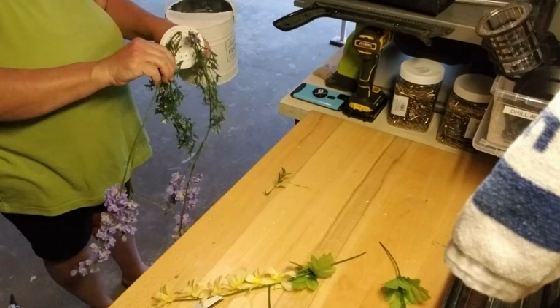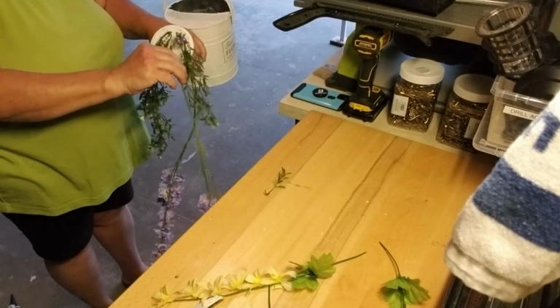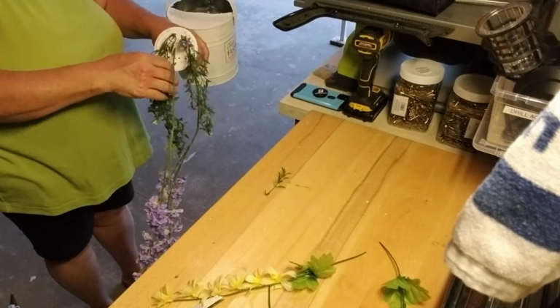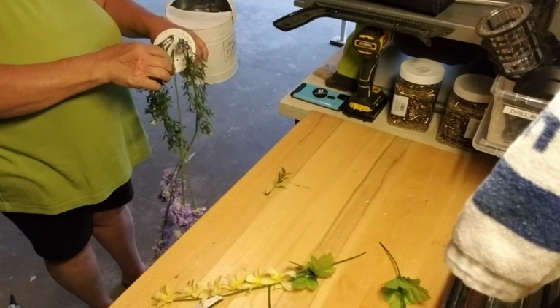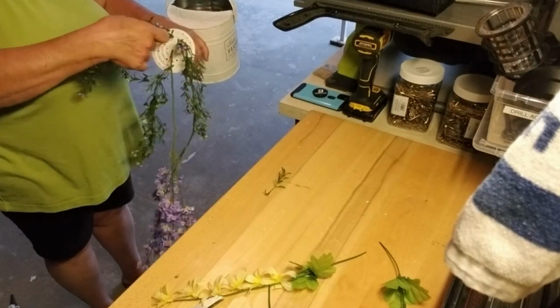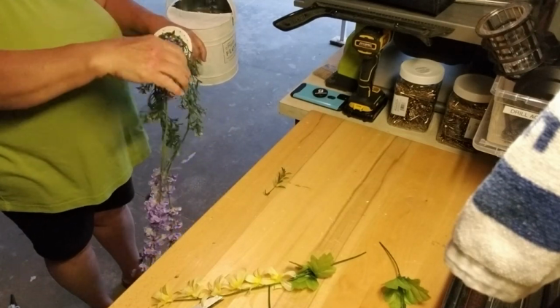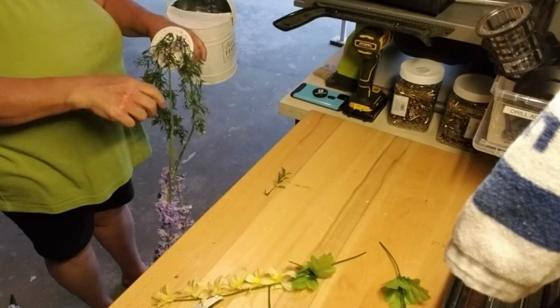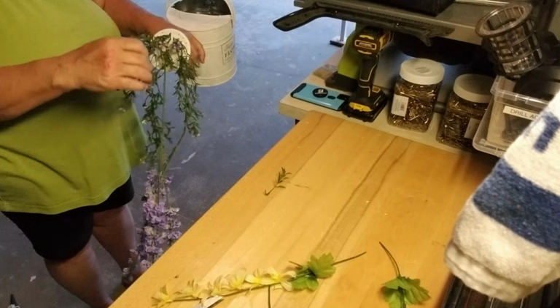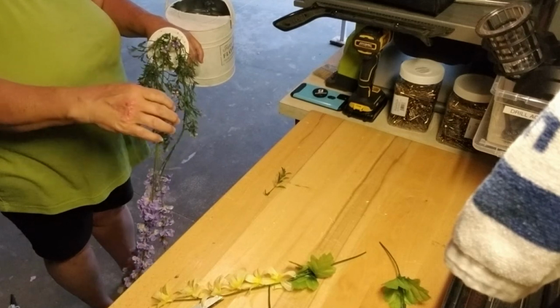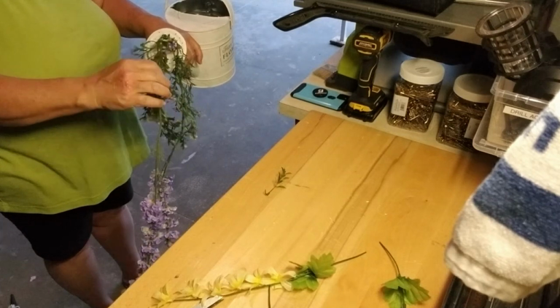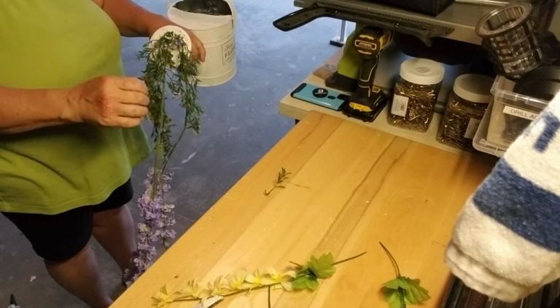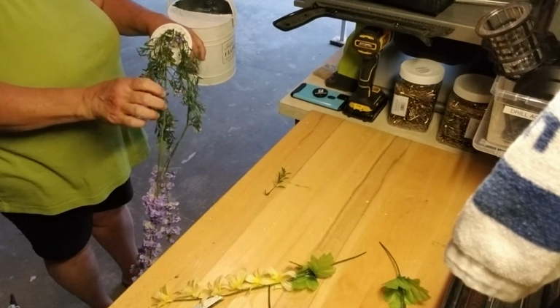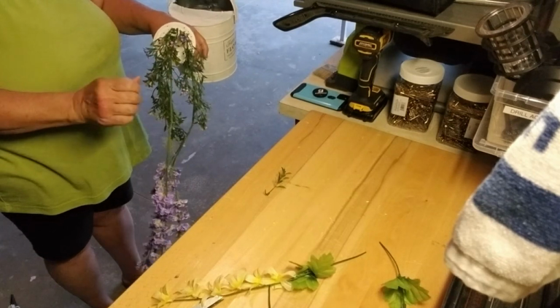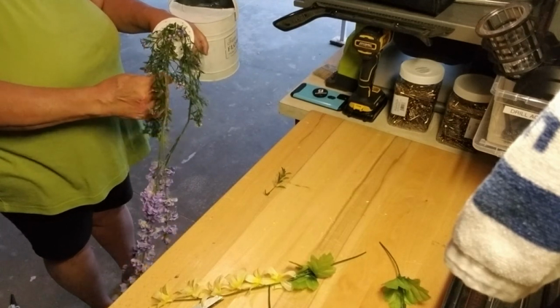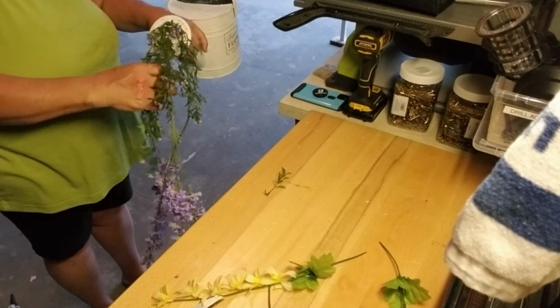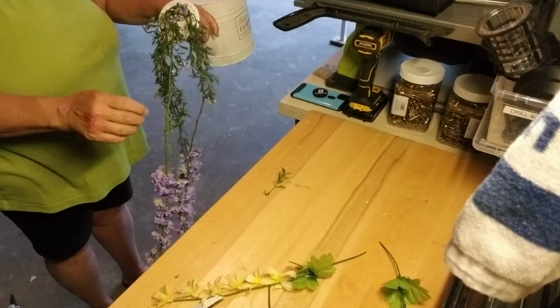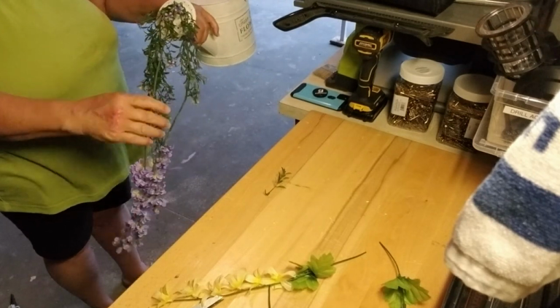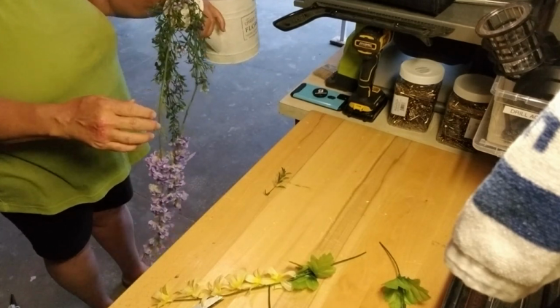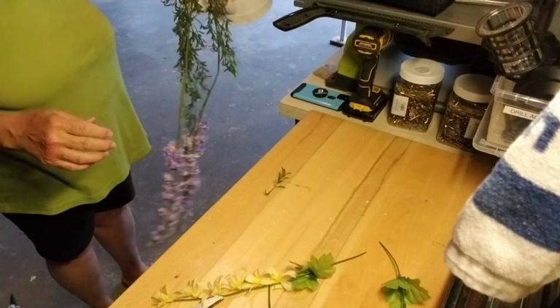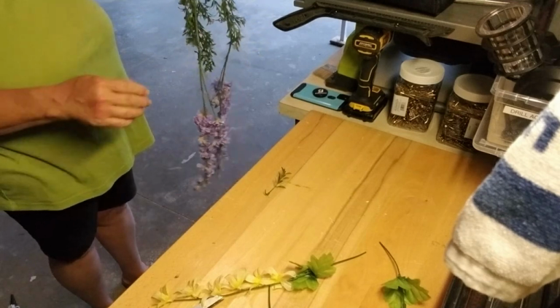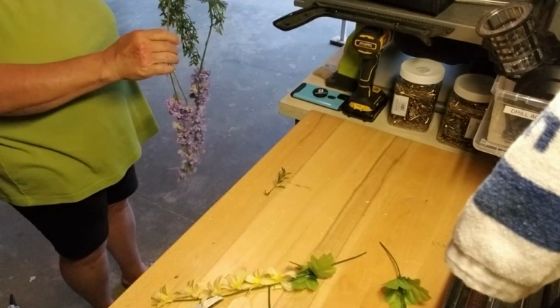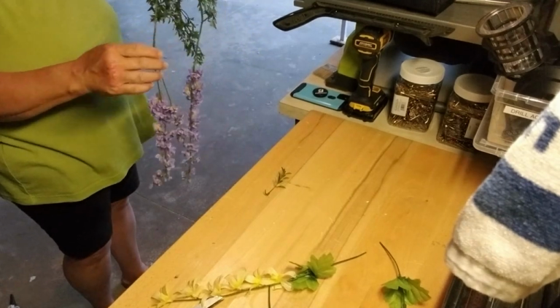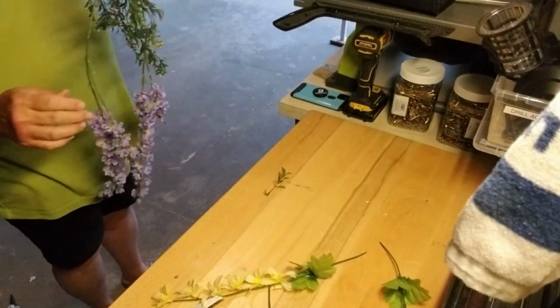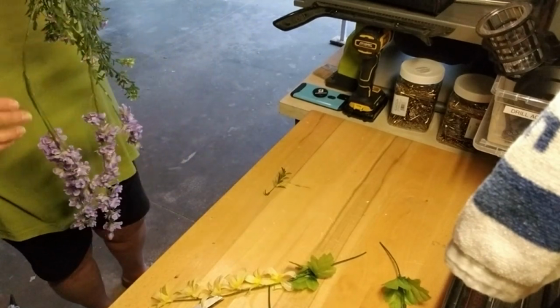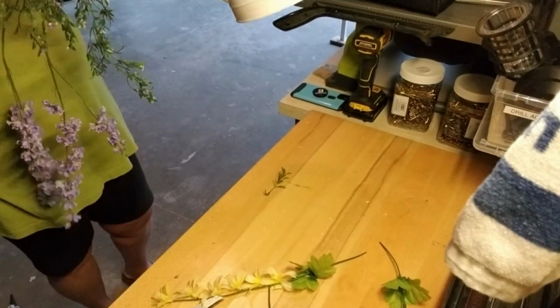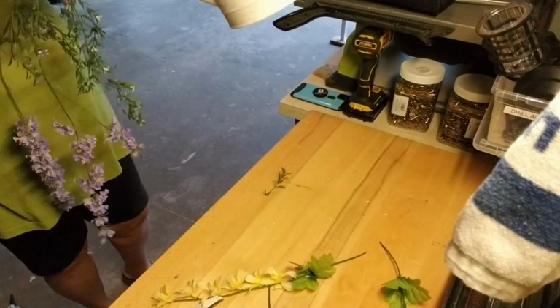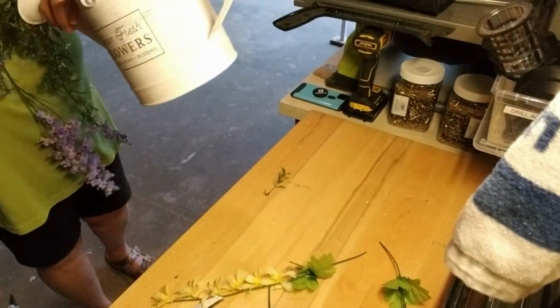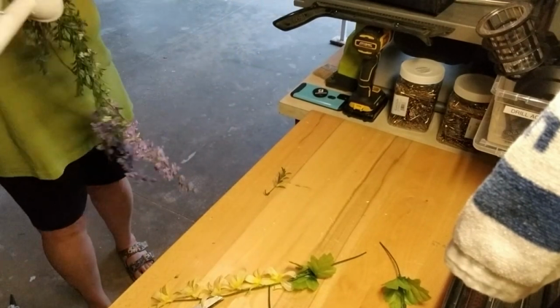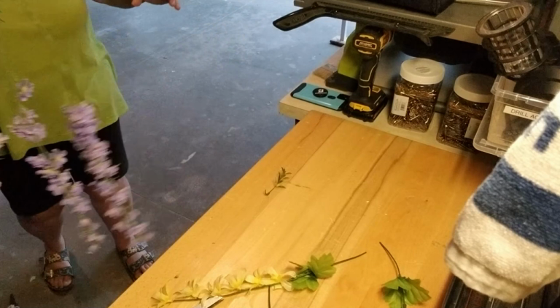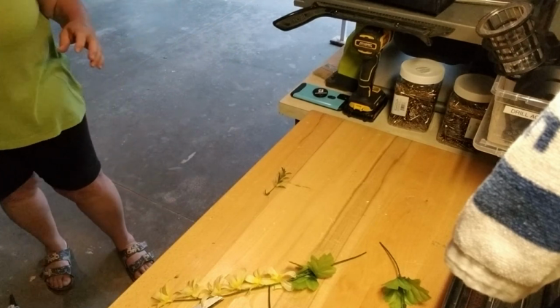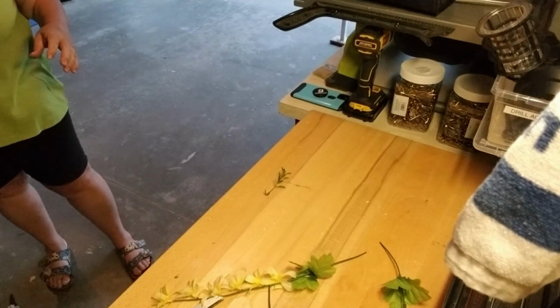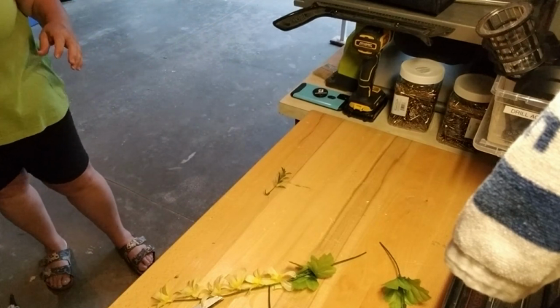I have some delphinium that I bent the wire on so it would drape nicely. I'm also using some little vine I picked up at my dollar store — it has little white flowers and little purple flowers. And I'm using some drooping yellow flowers from Dollar Tree — you can get yellow, purple, and I think blue ones there as well. Make sure when you're doing something like this, you stand back every once in a while to take a look at how it's hanging, since some adjusting will be needed.